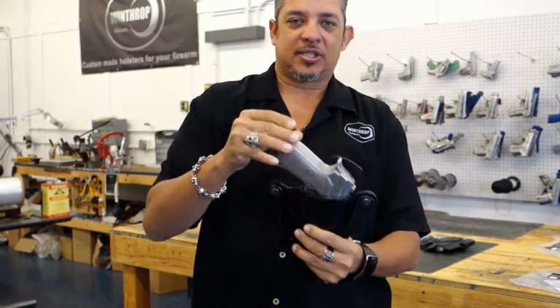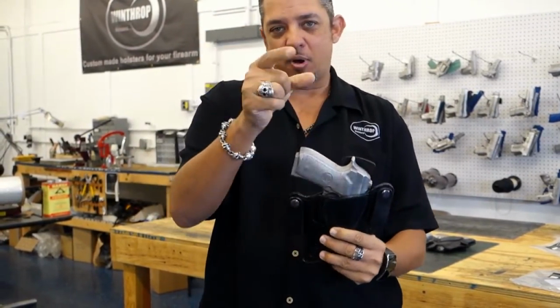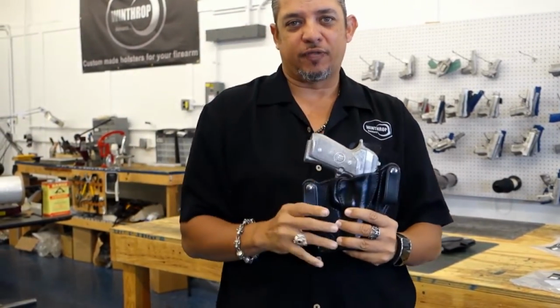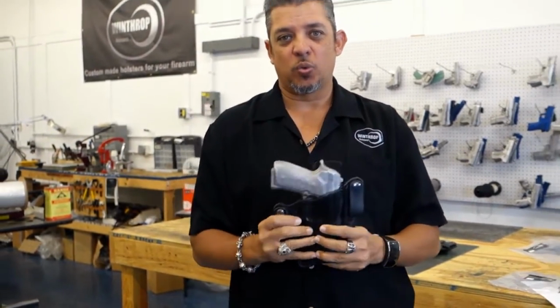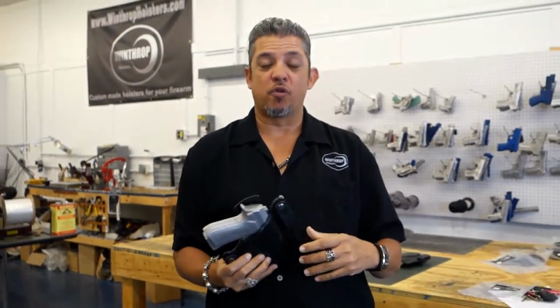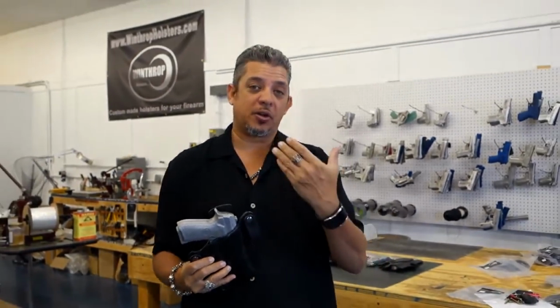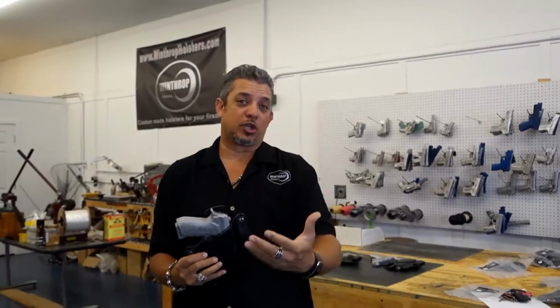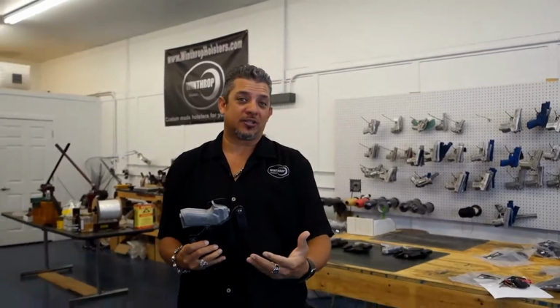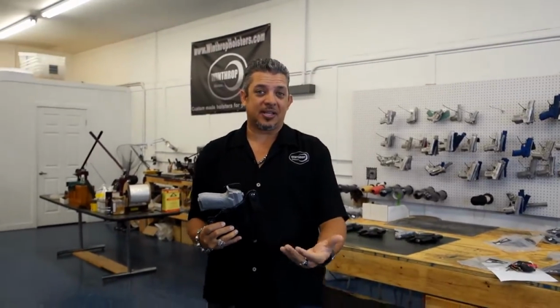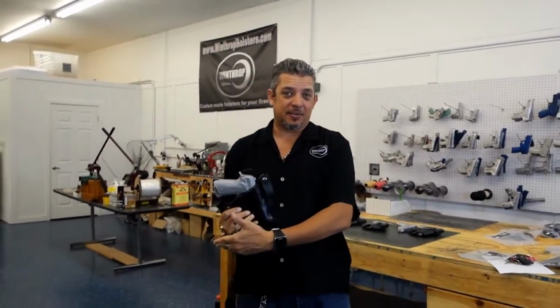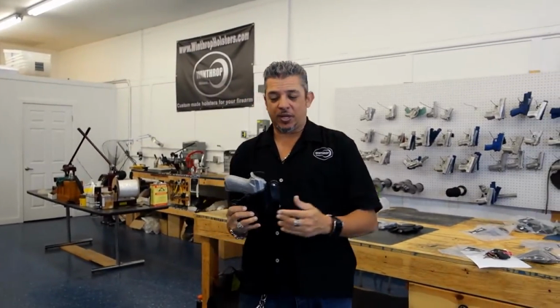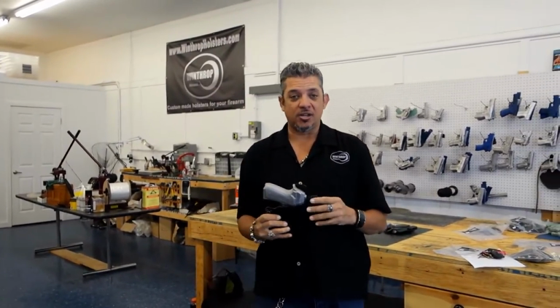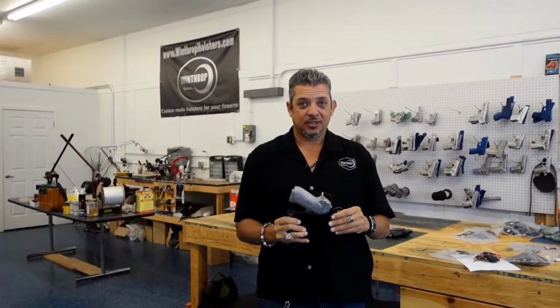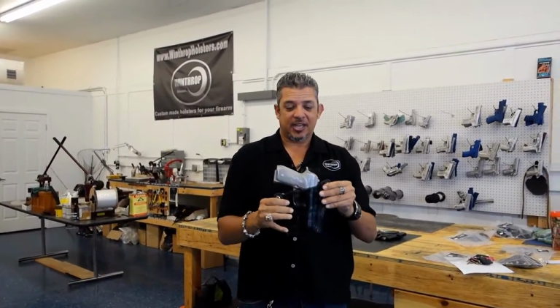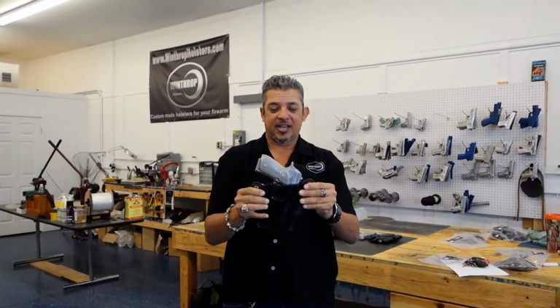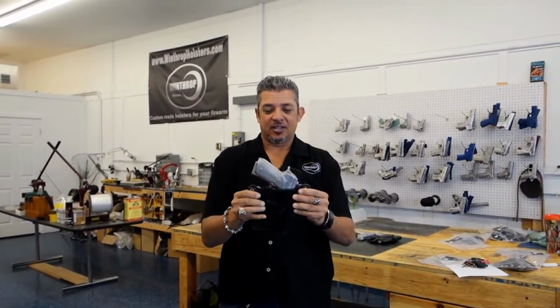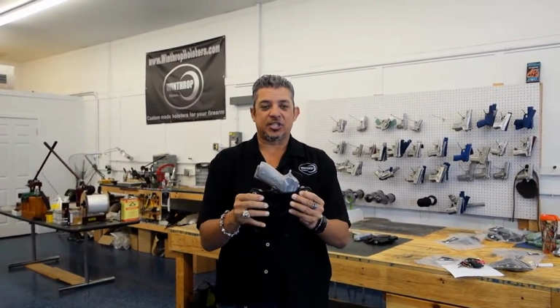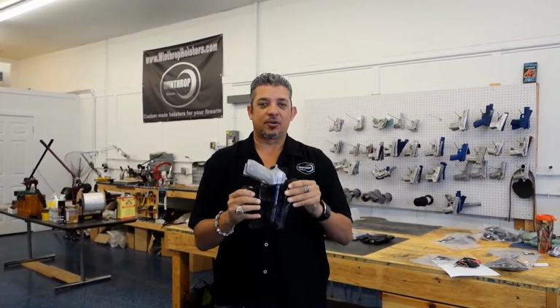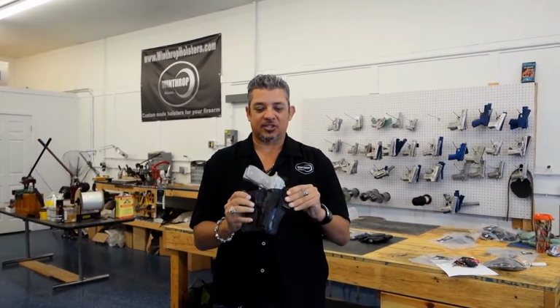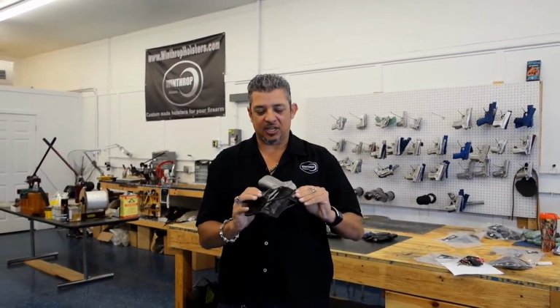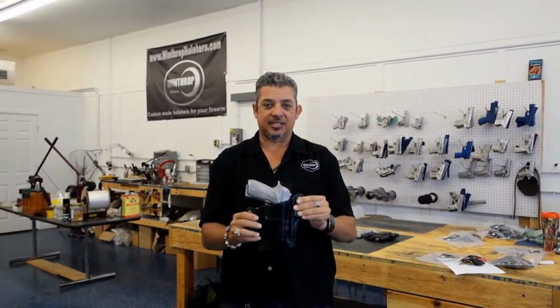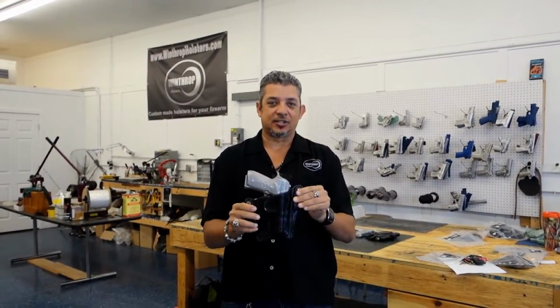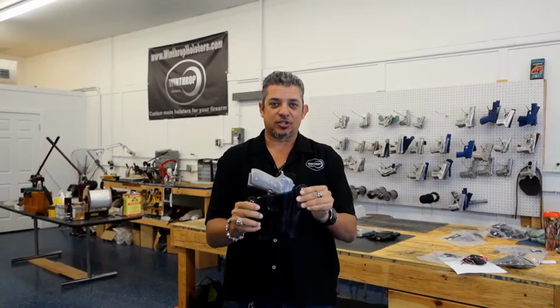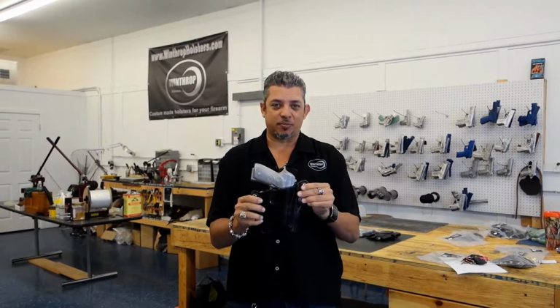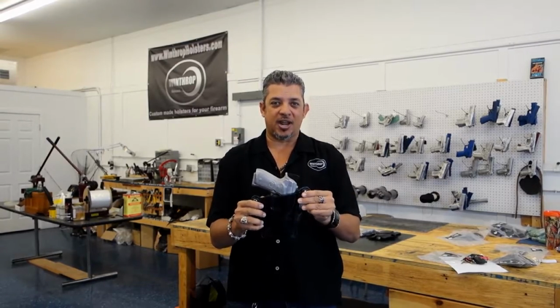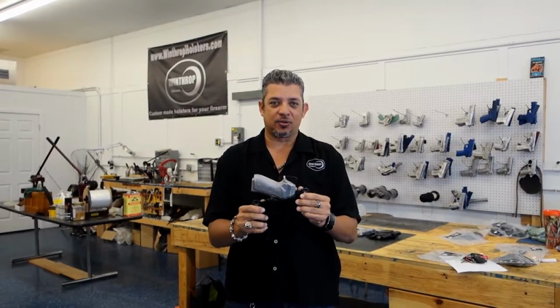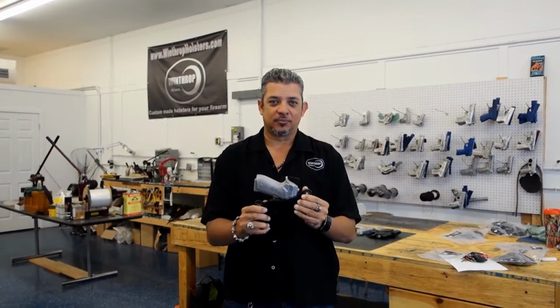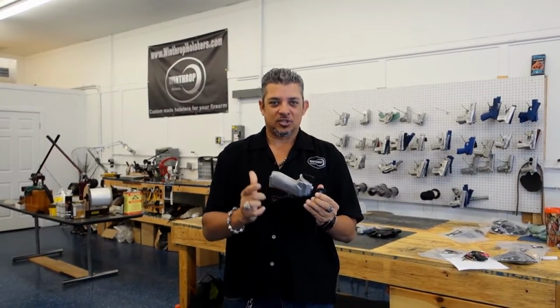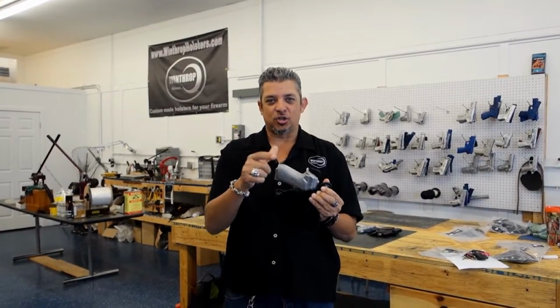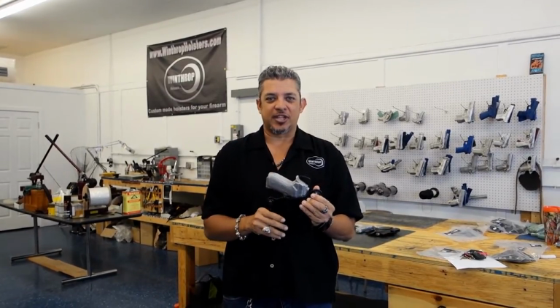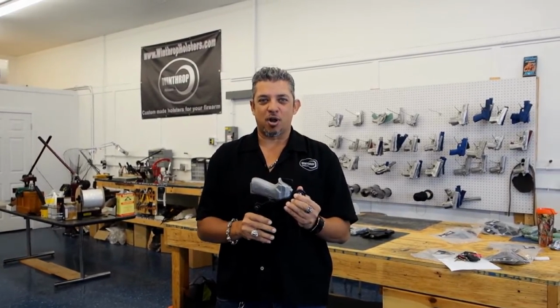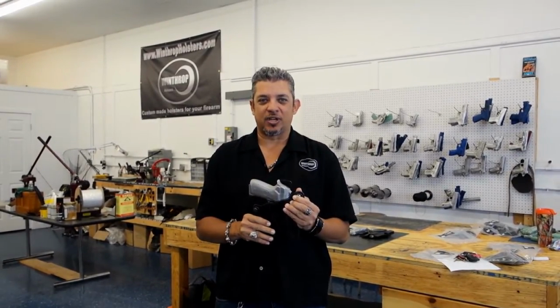In the second part of this video, we'll go over how the holster looks when it's on, and we'll see how nicely it conceals a full size Beretta 92. Stay tuned for the second part of this video.